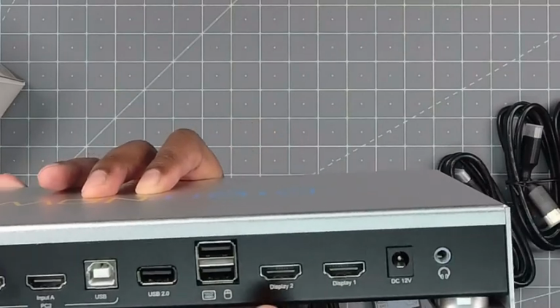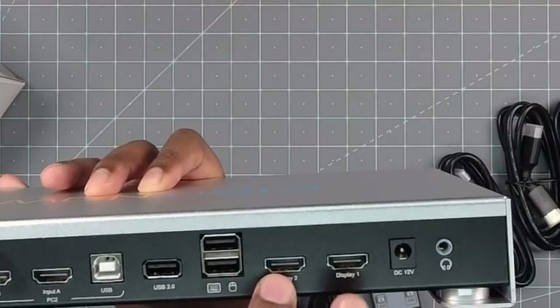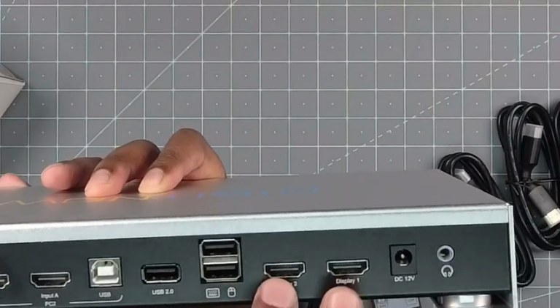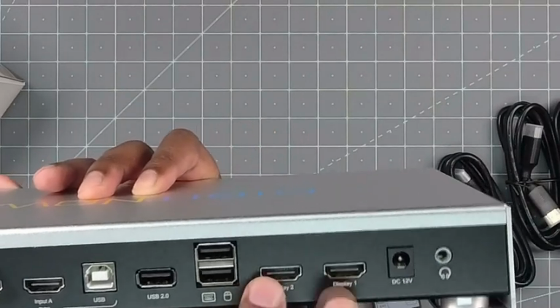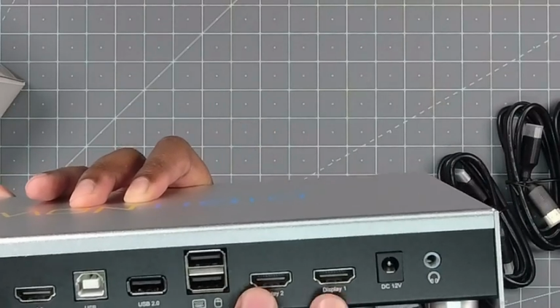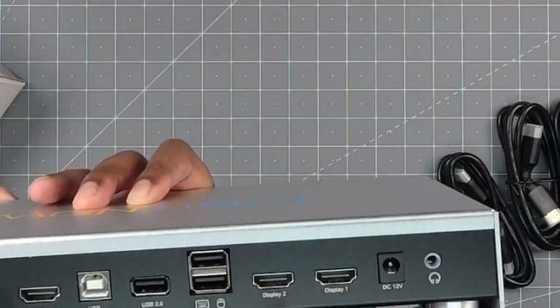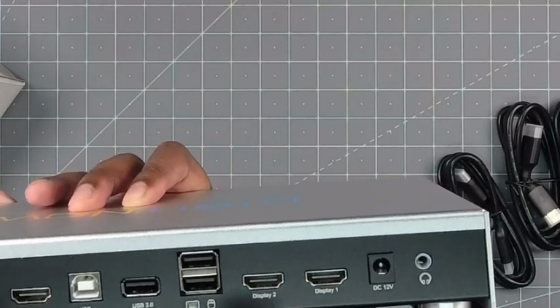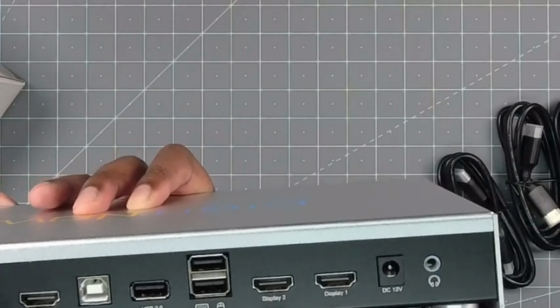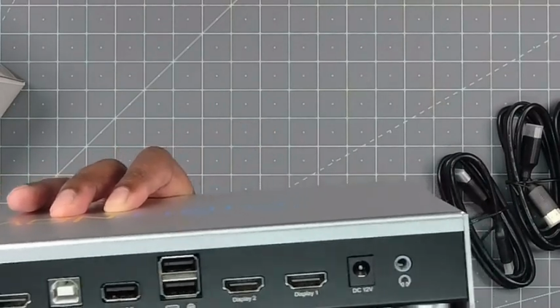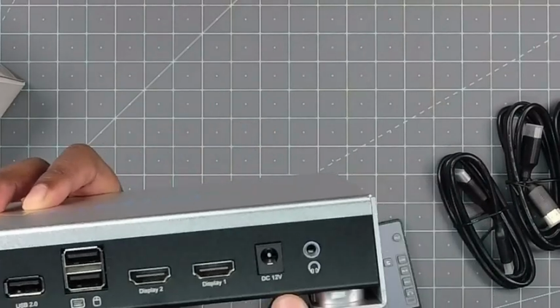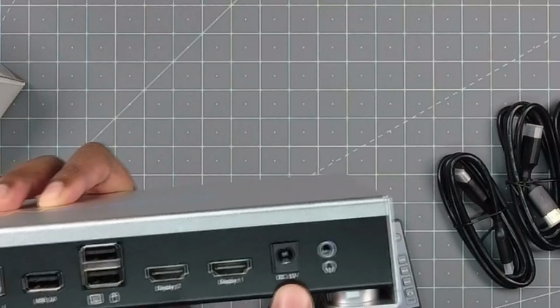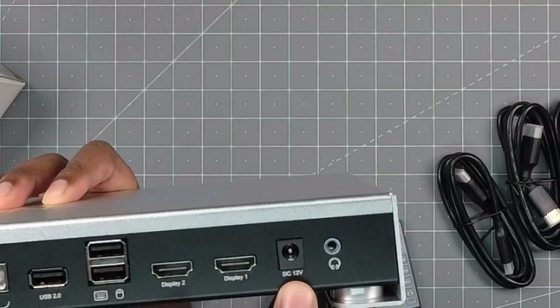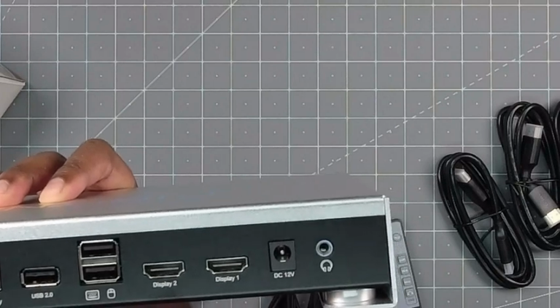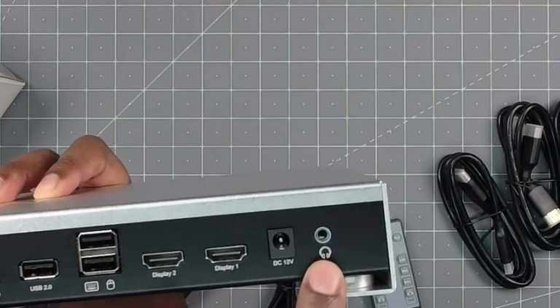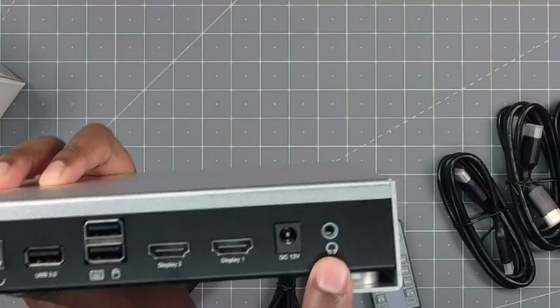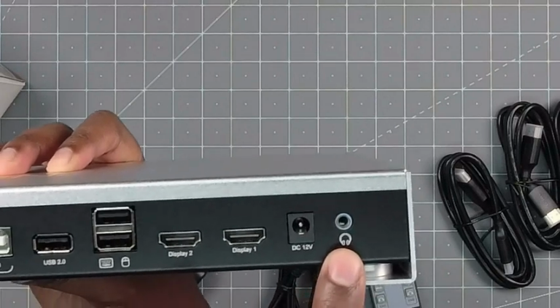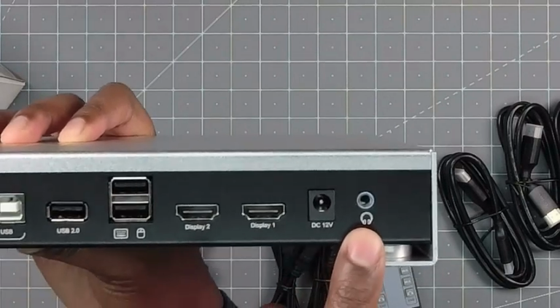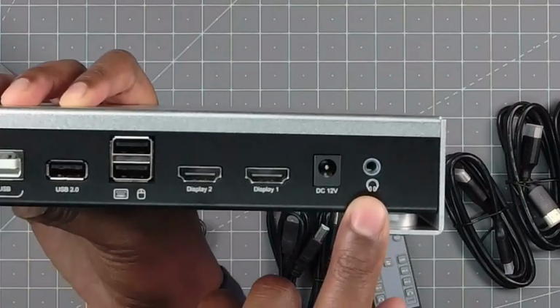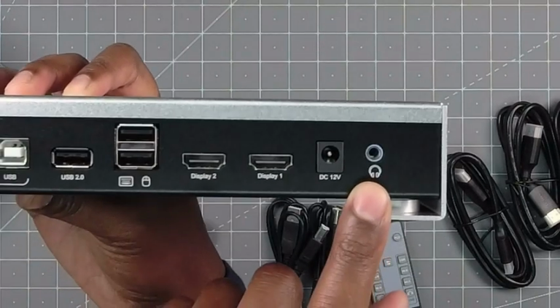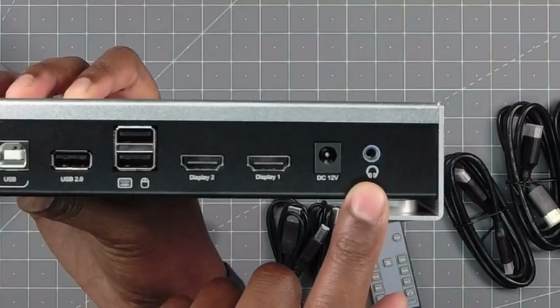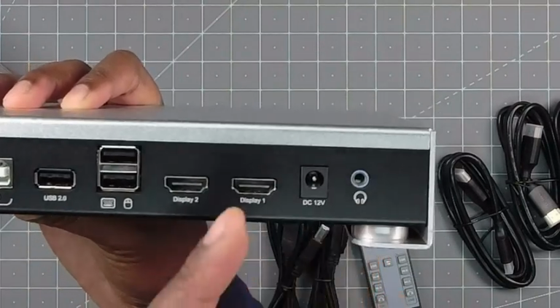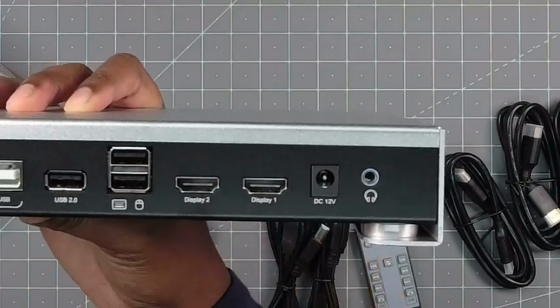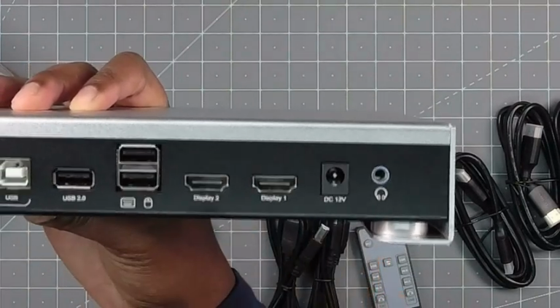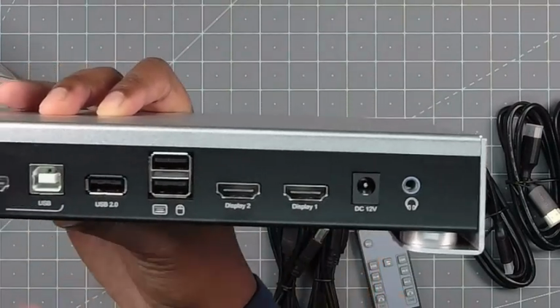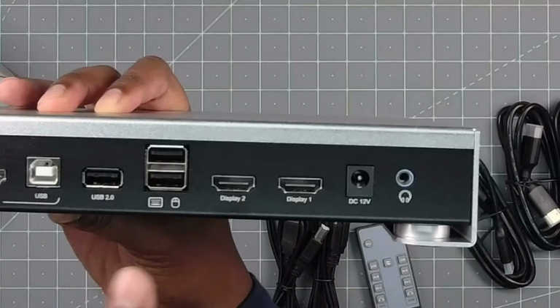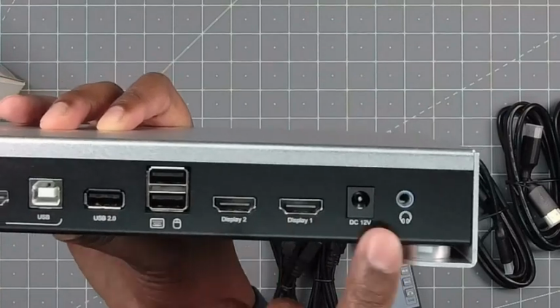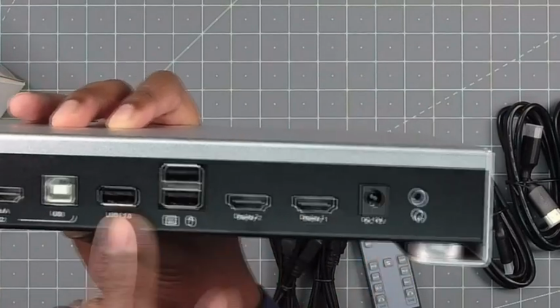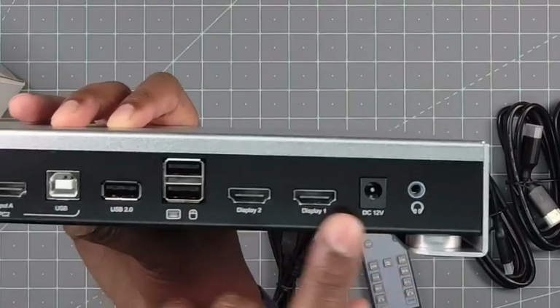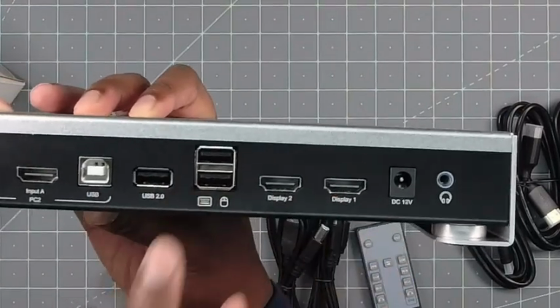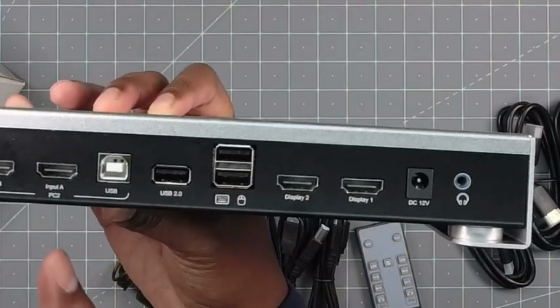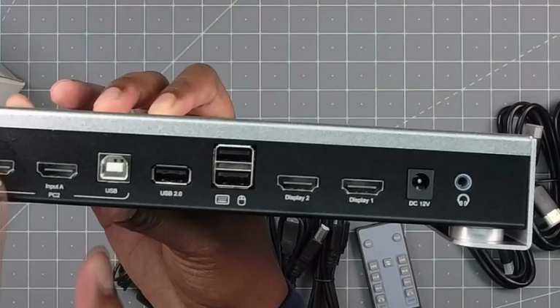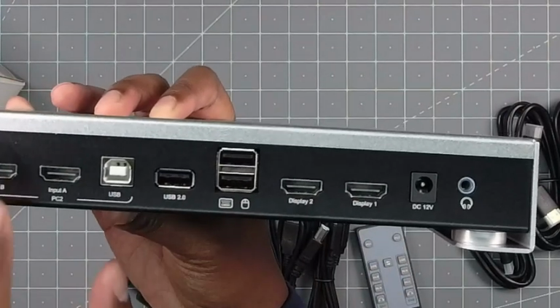This goes out to the monitors — display one and display two. Here's where the power goes. And here you can plug in headphones or speakers. You can share all of this with either PC.